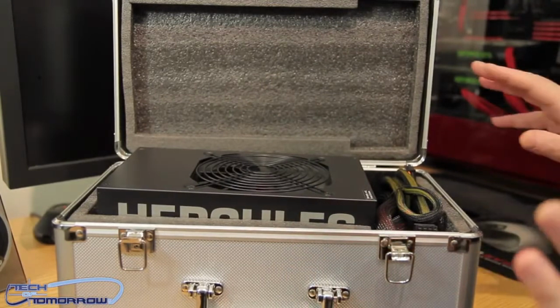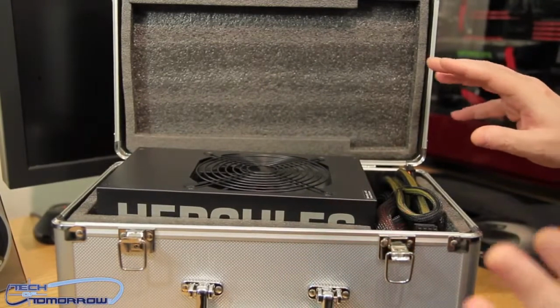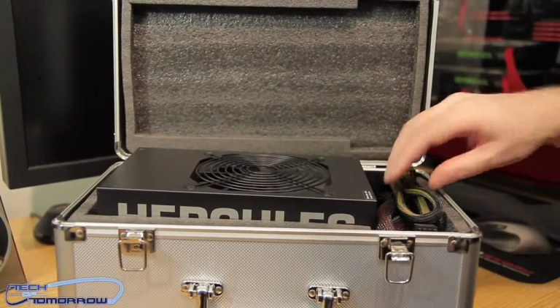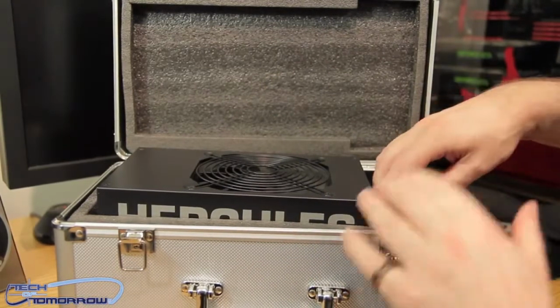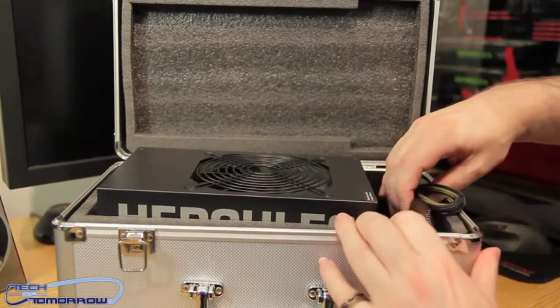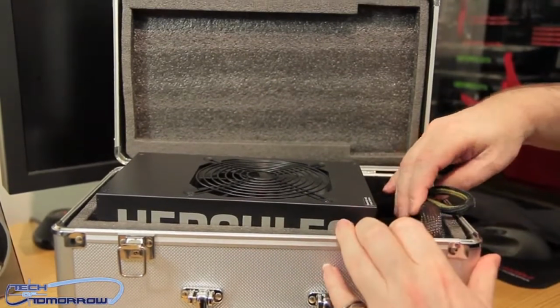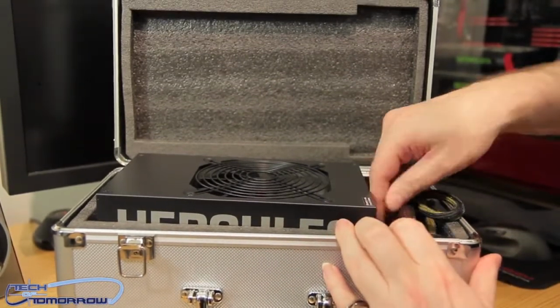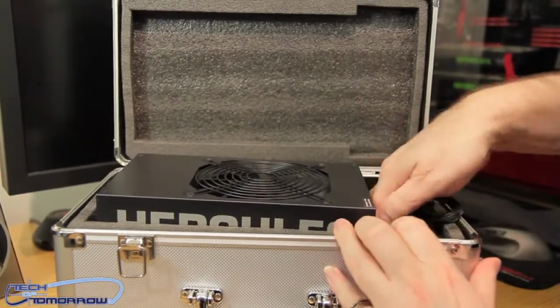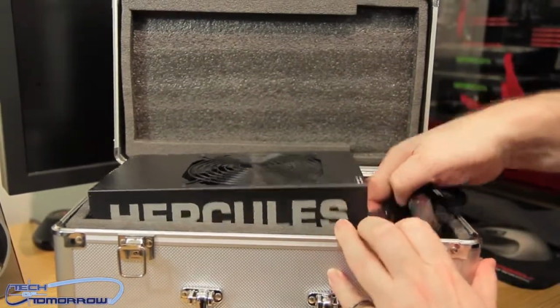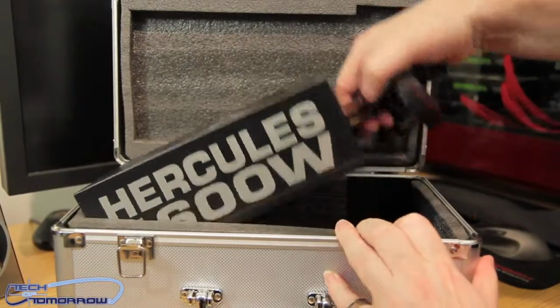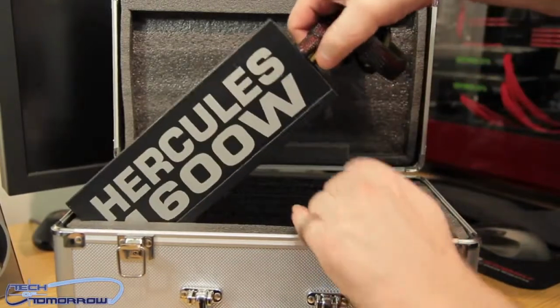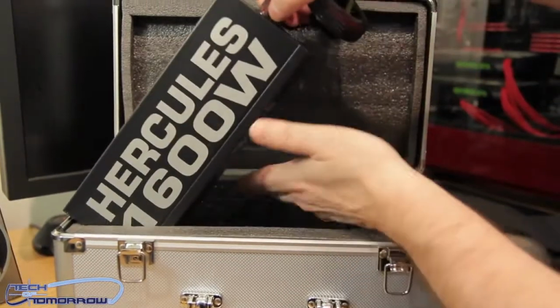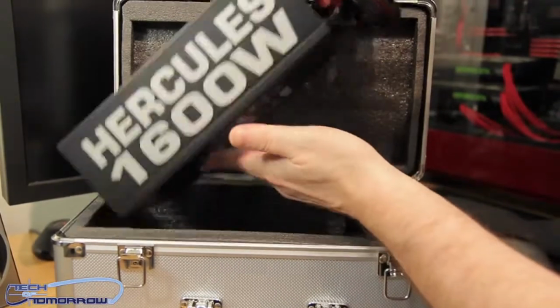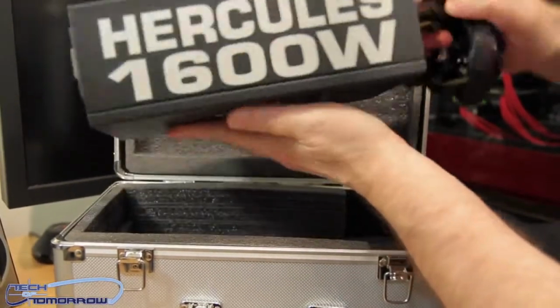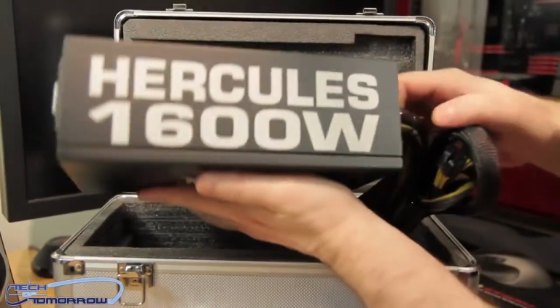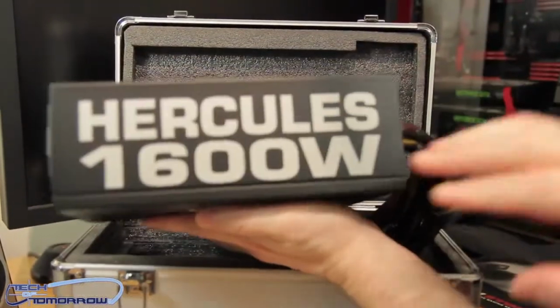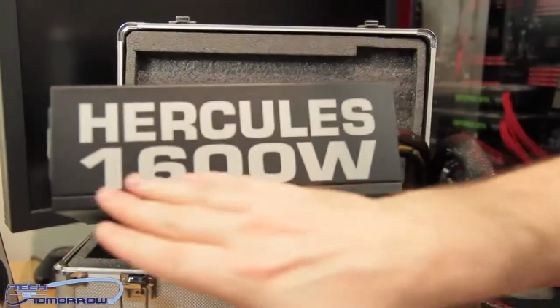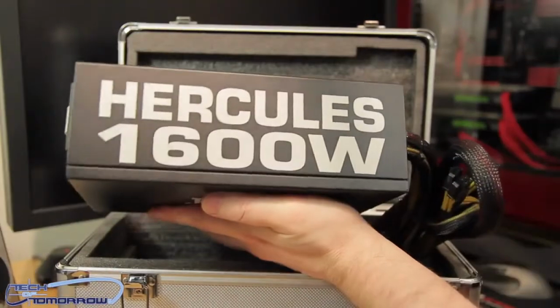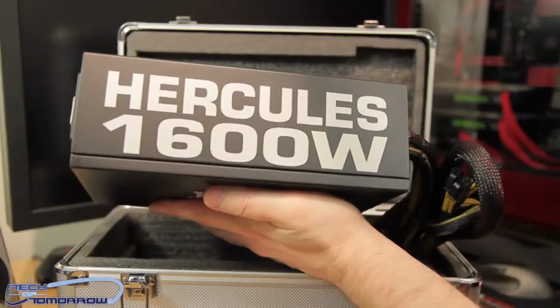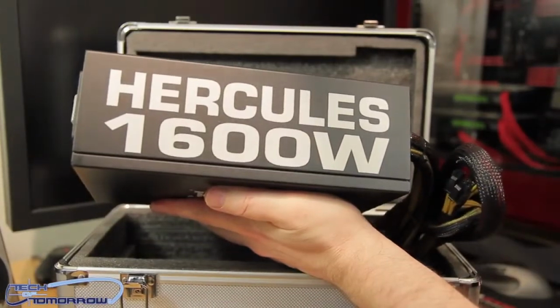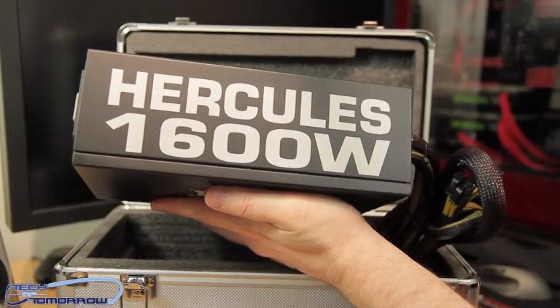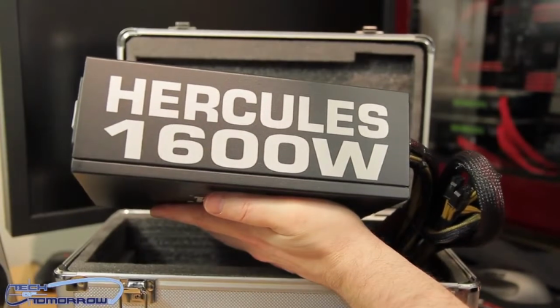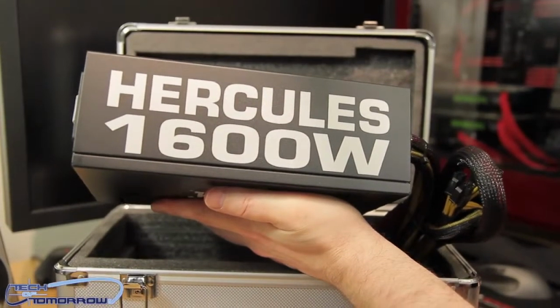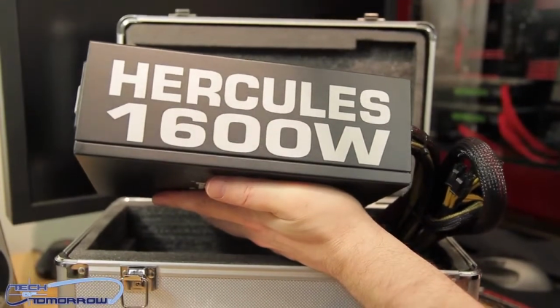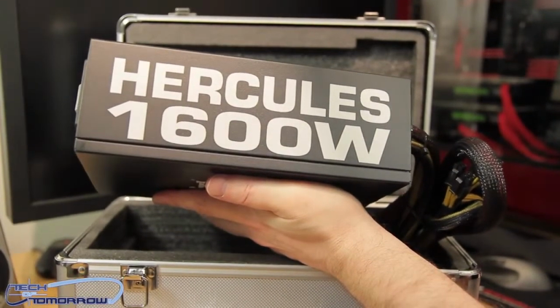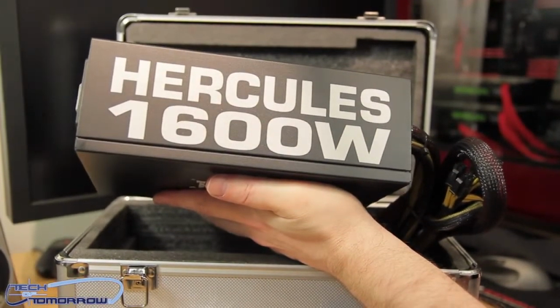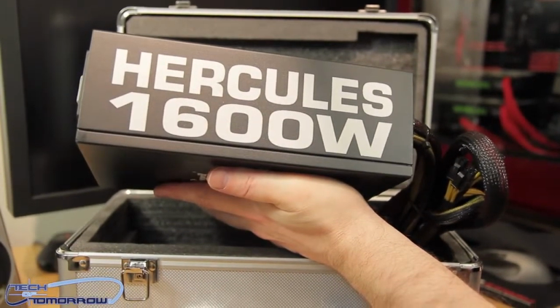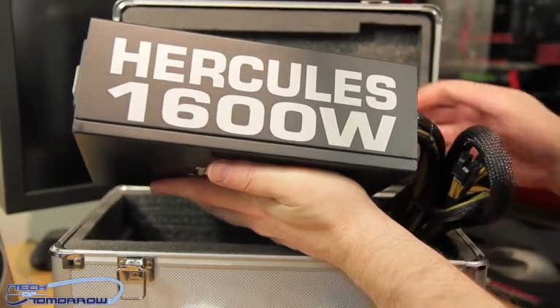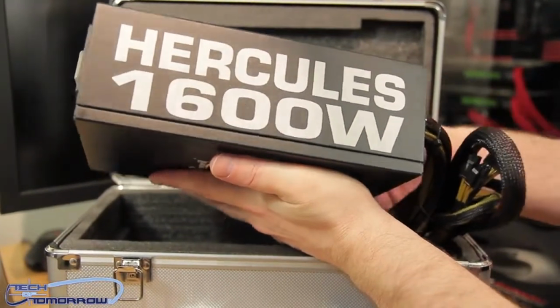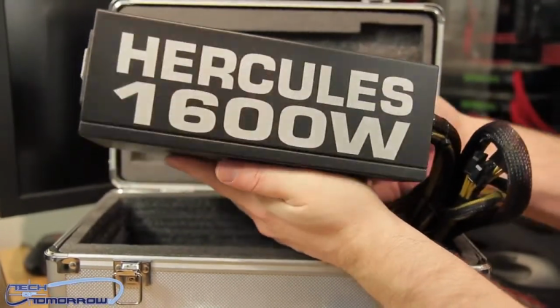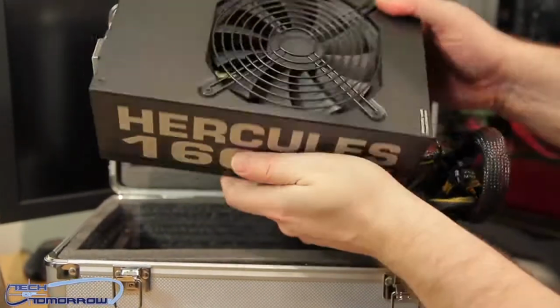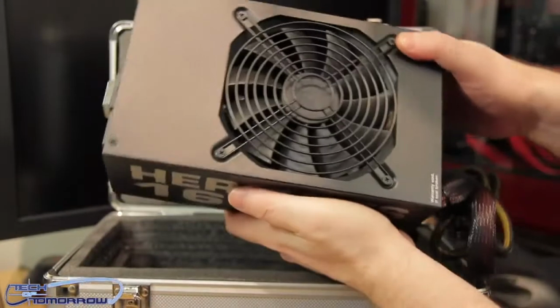It's a semi-modular power supply, obviously. I'm gonna go ahead and pull this bad boy out — let's take a look at this Hercules 1600-watt. Holy crap, Batman — that's what I'm saying.